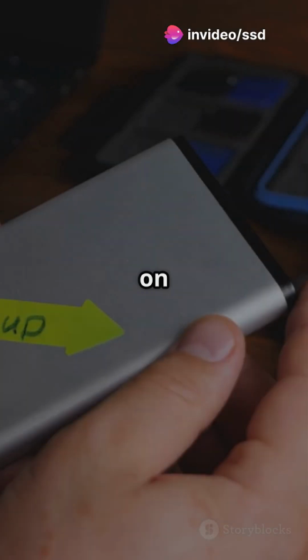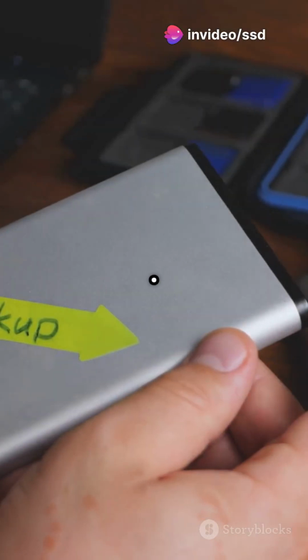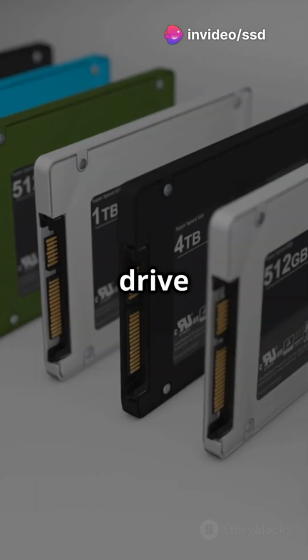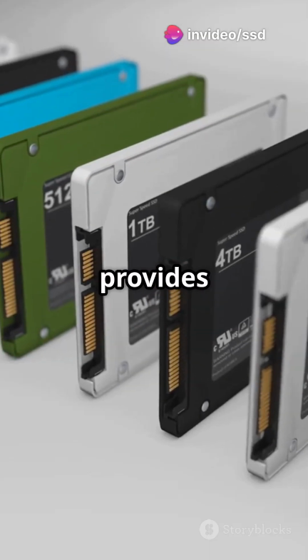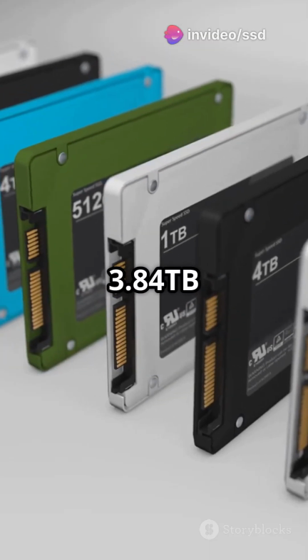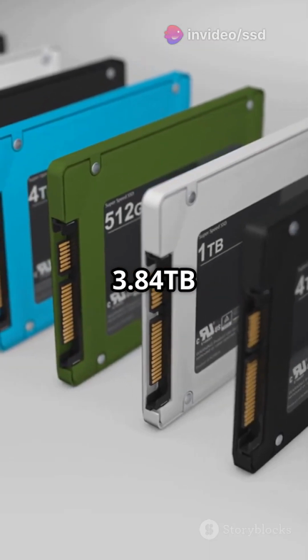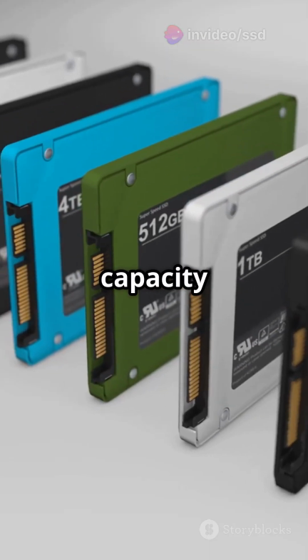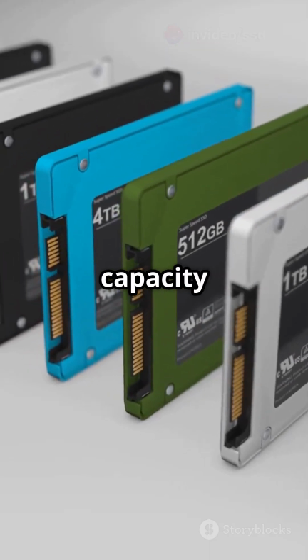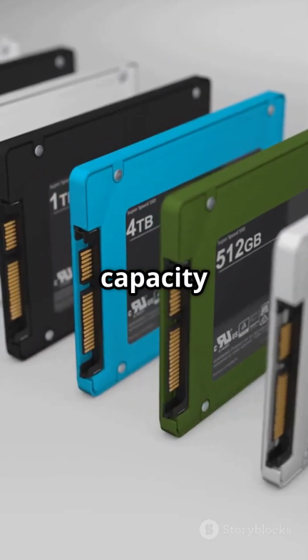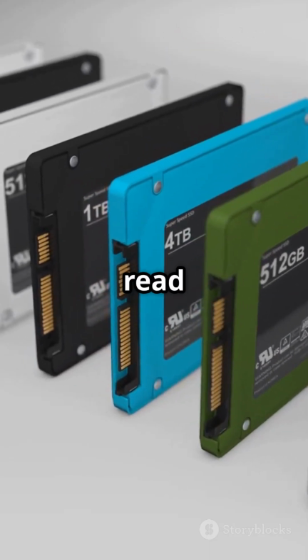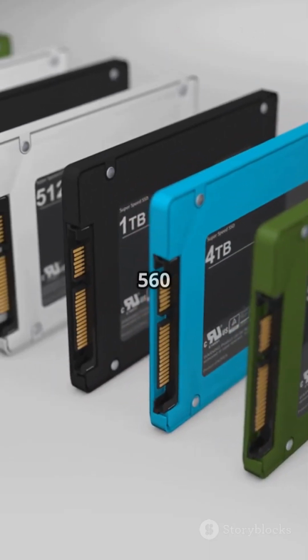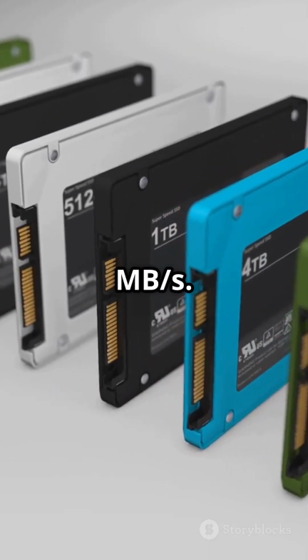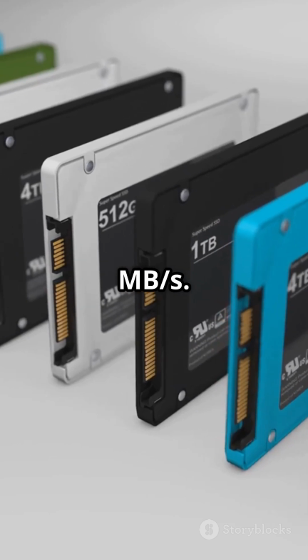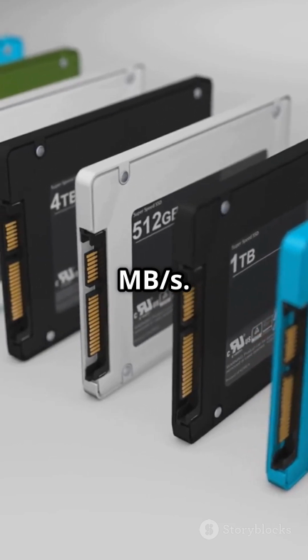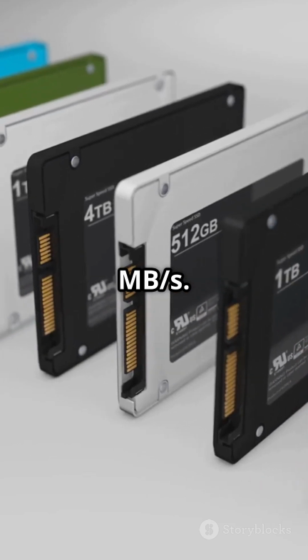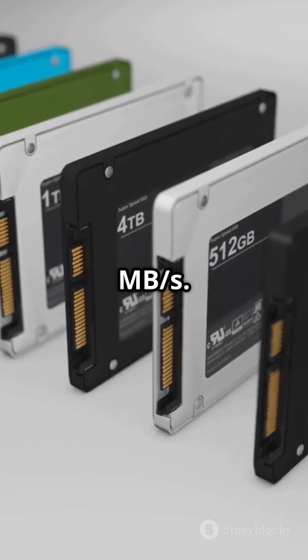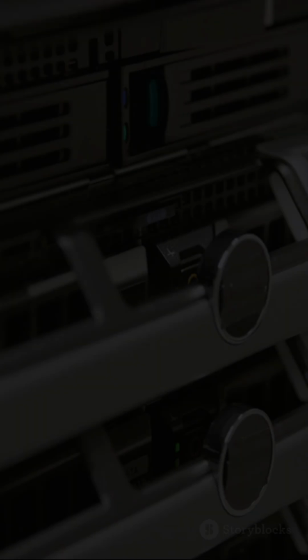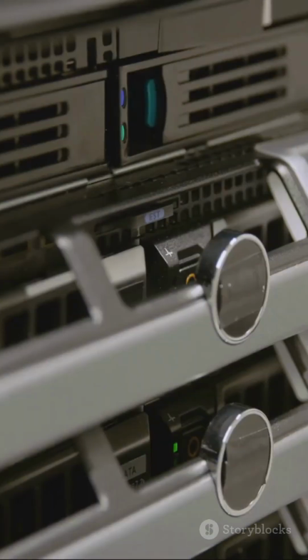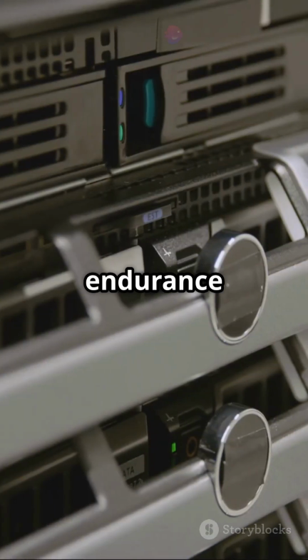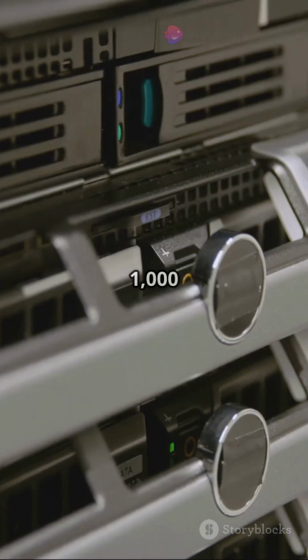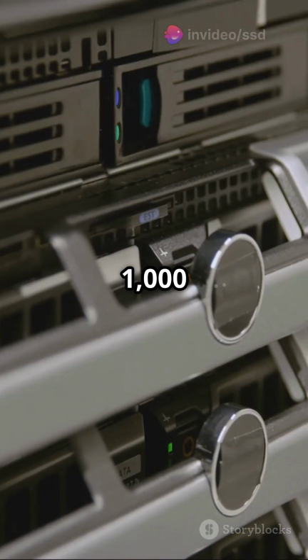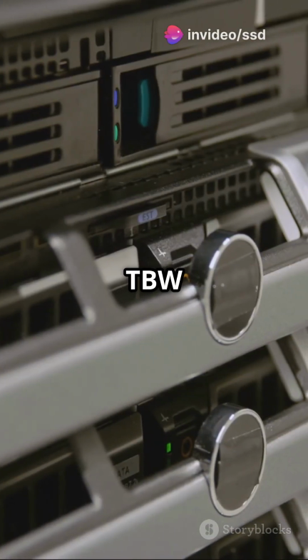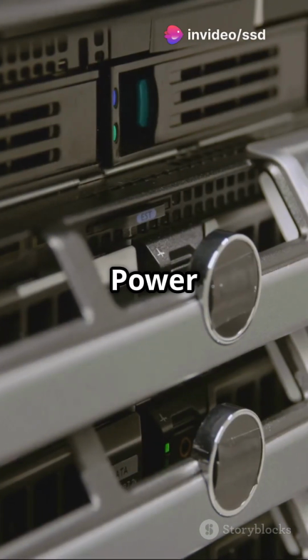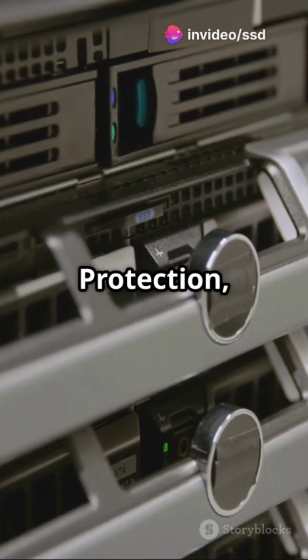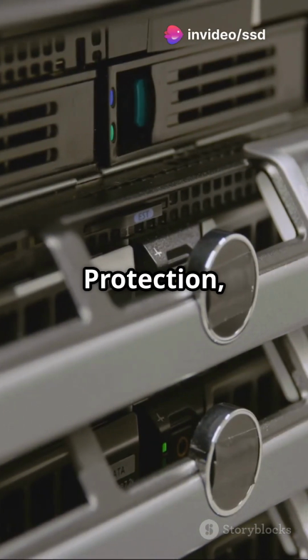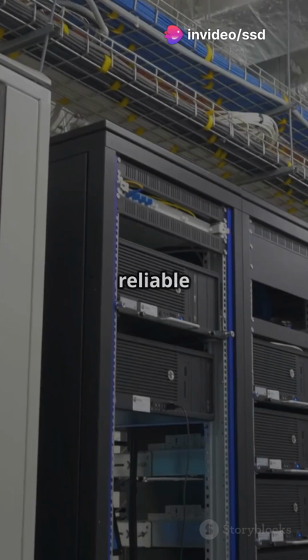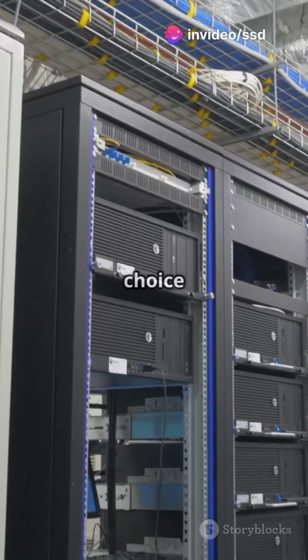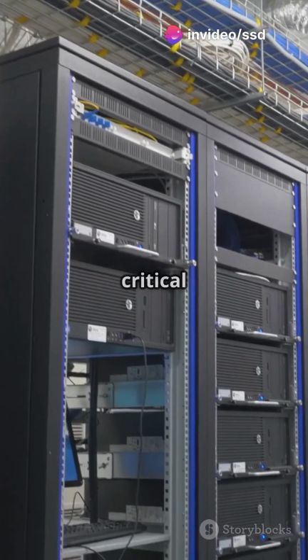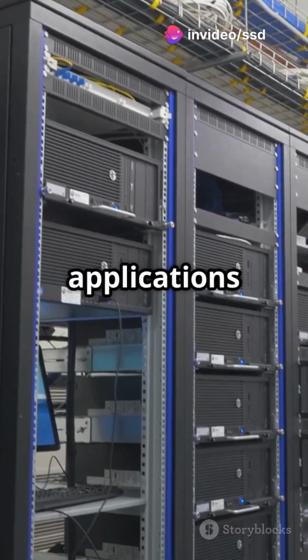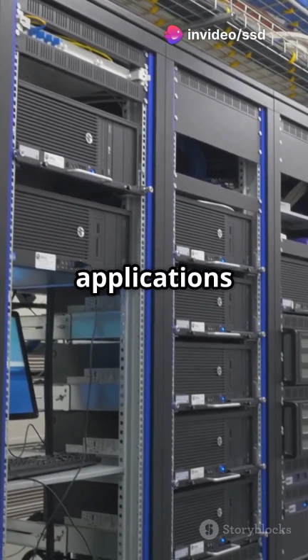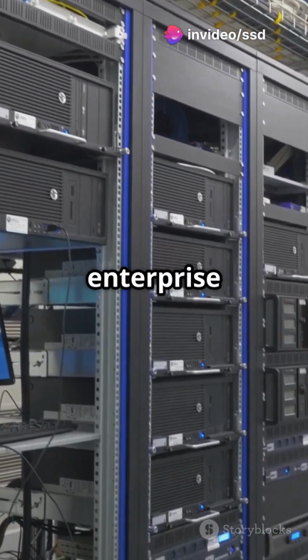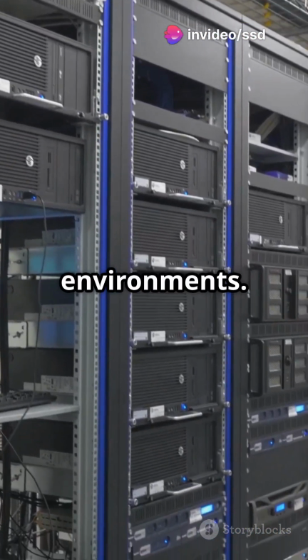Moving on, this drive provides up to 3.84TB capacity and read speeds of 560 MB/s. With an endurance of 1,000 TBW and power loss protection, it's a reliable choice for critical applications in enterprise environments.